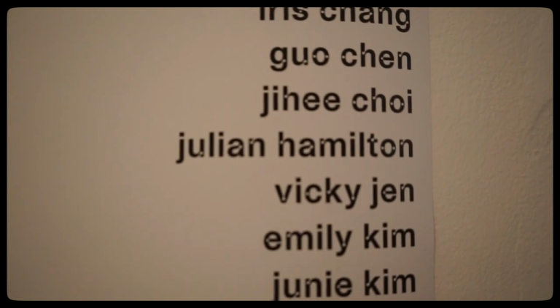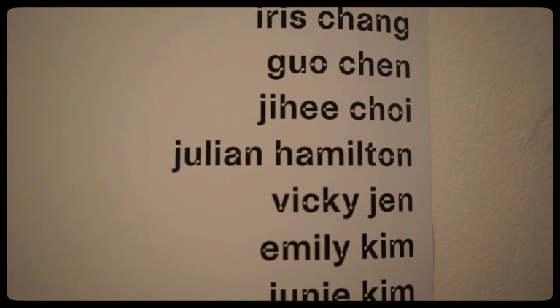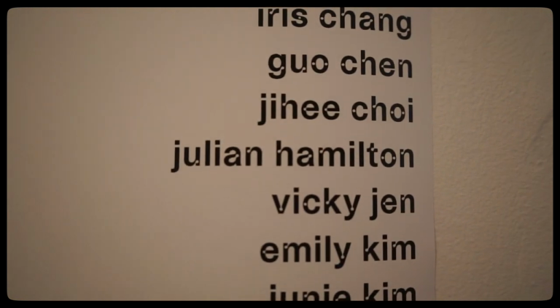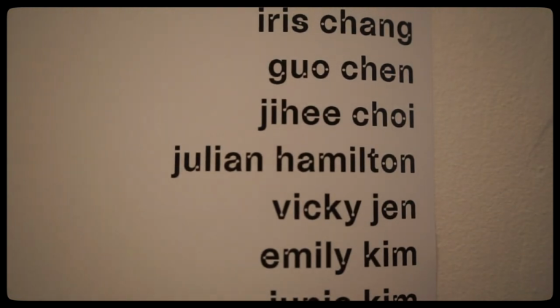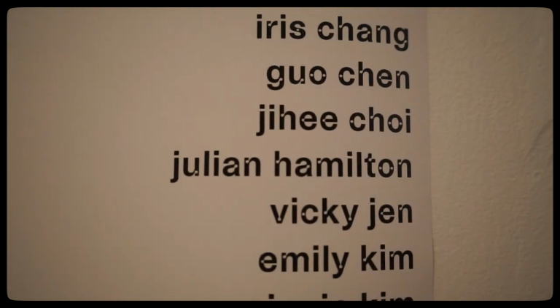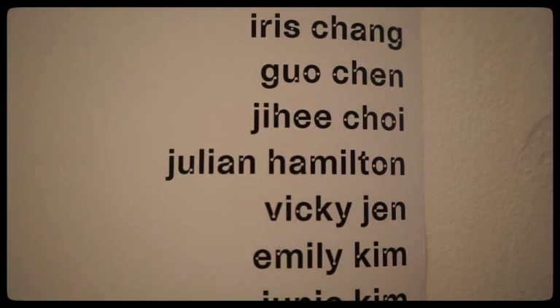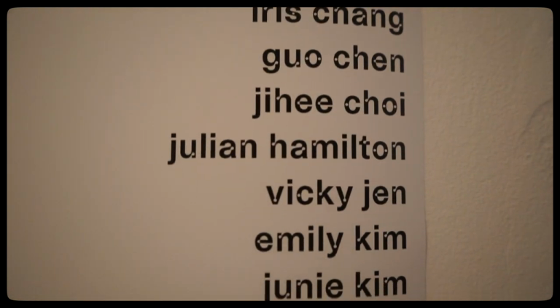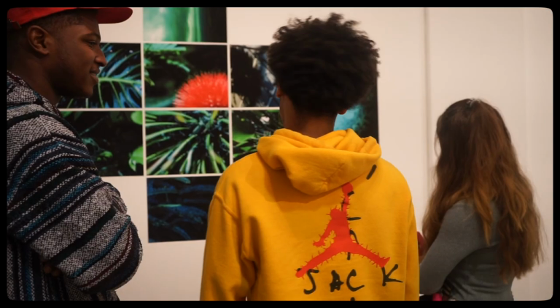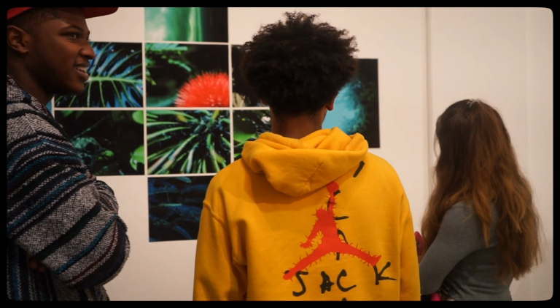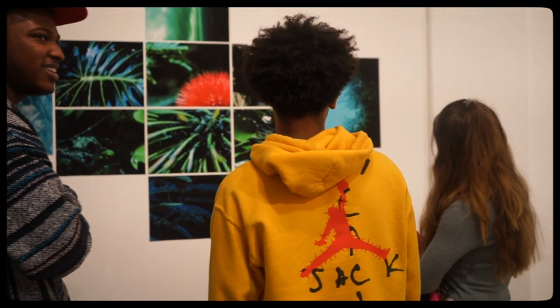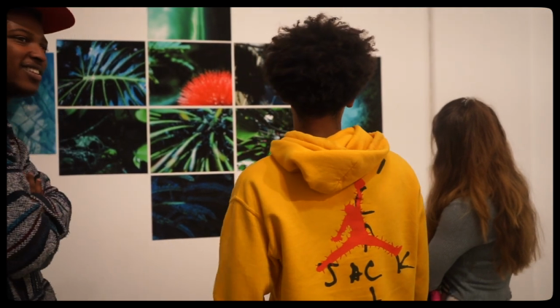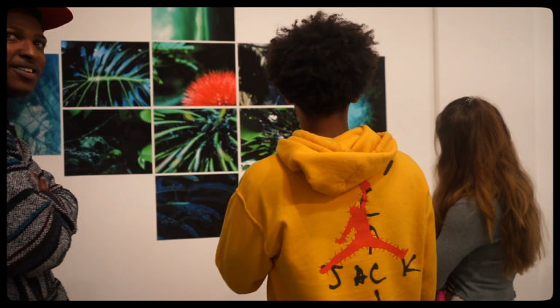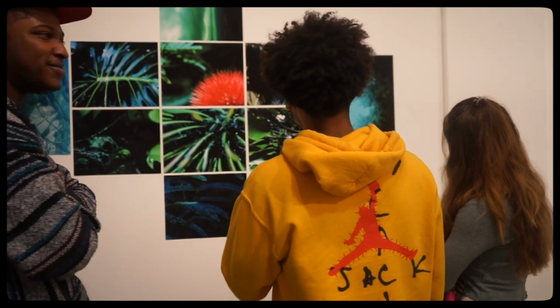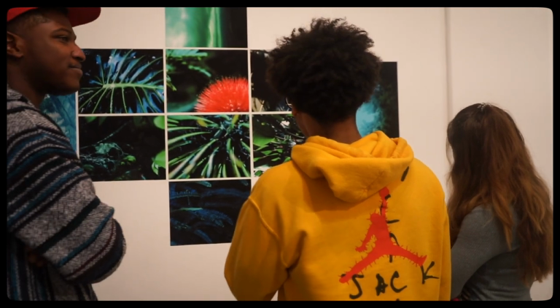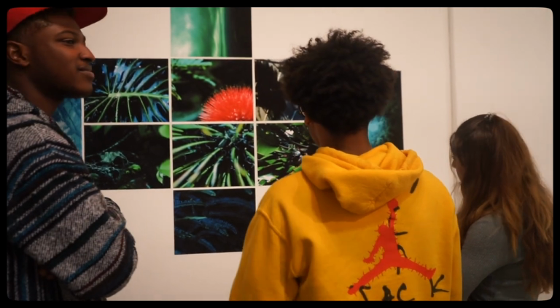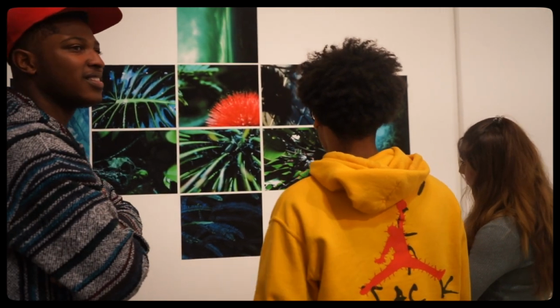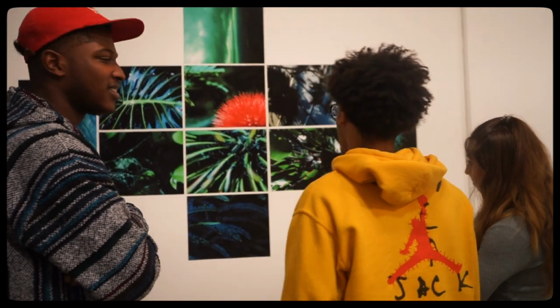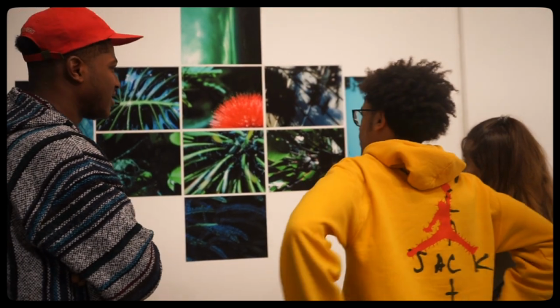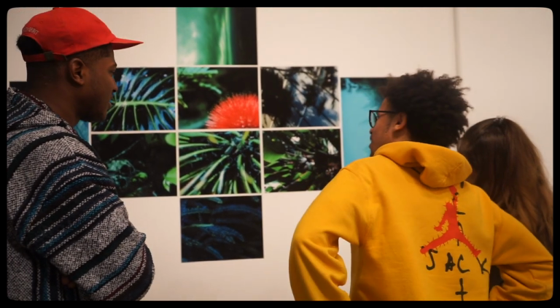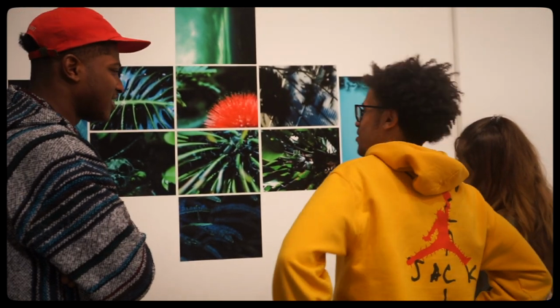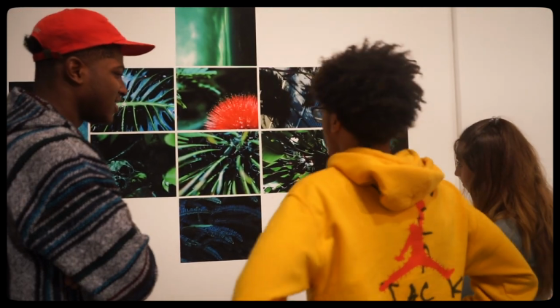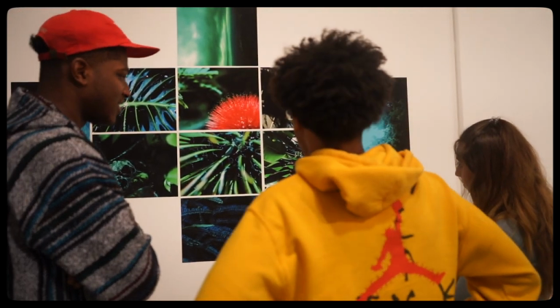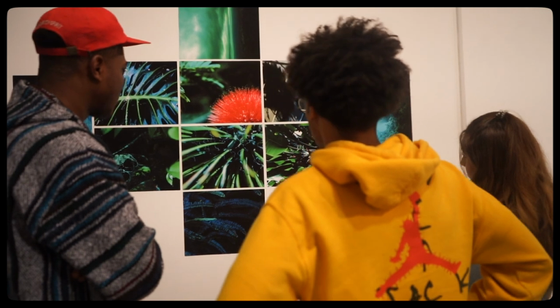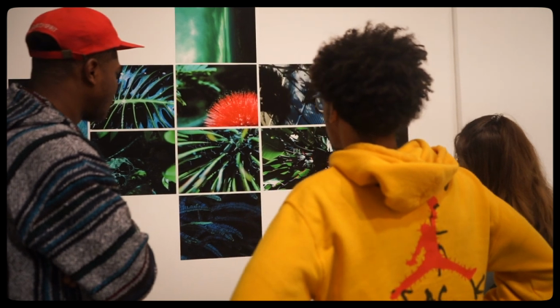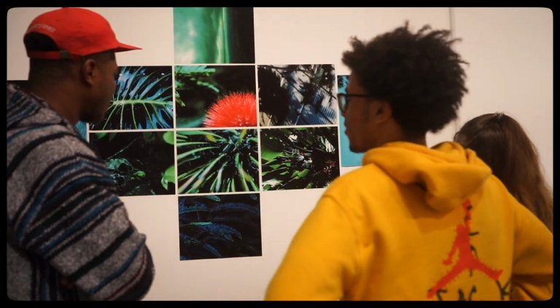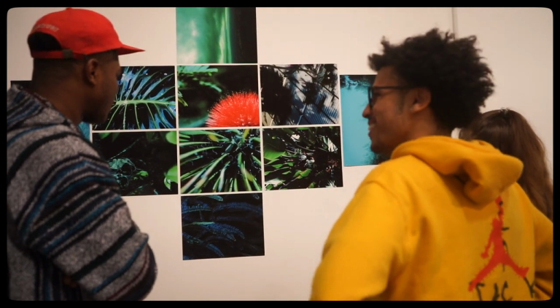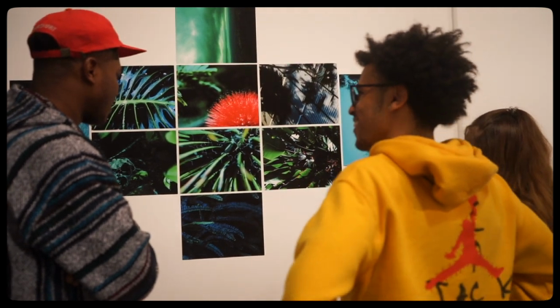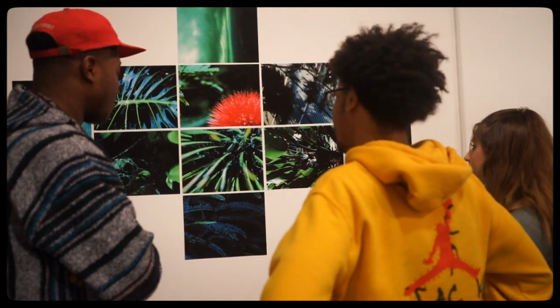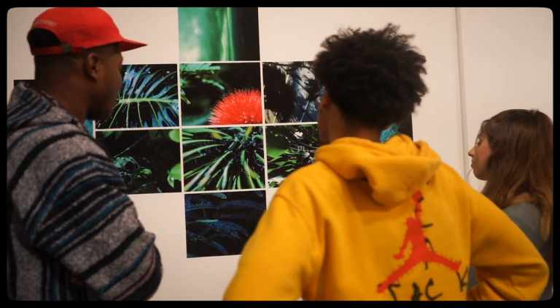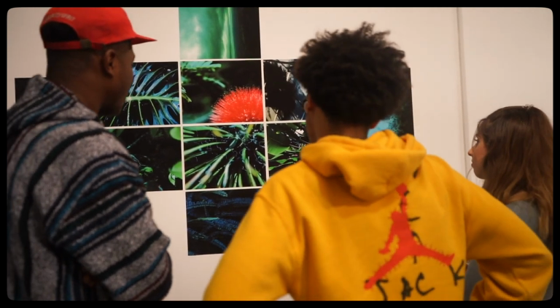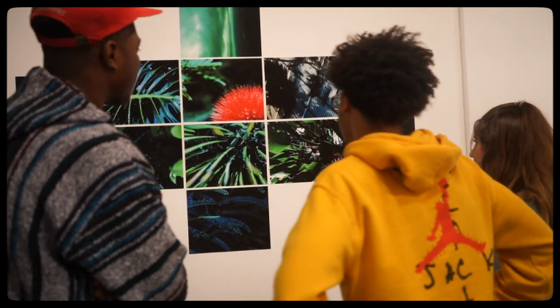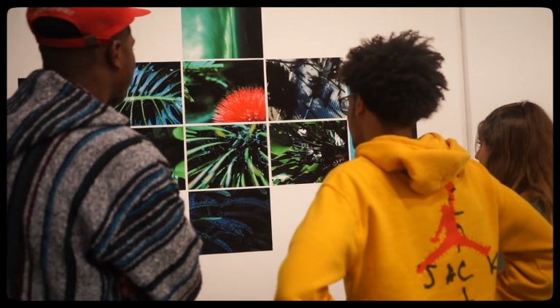My name is Julian Hamilton. I'm the man with many halves. I'm a part of HAC, Hip Hop Congress. I'm a DJ, a photographer, design media art major and all that stuff.